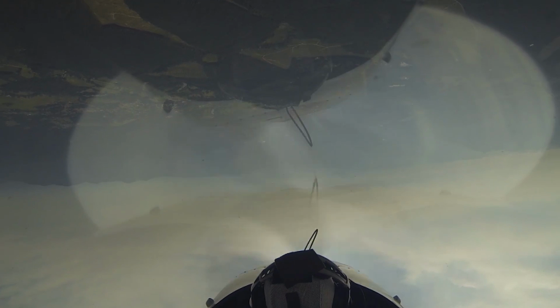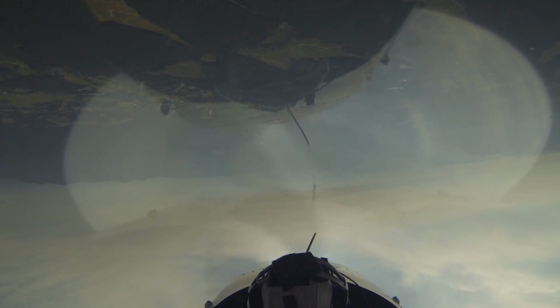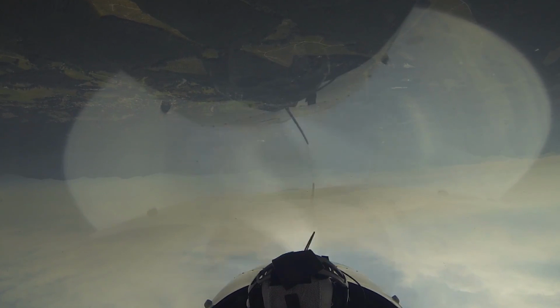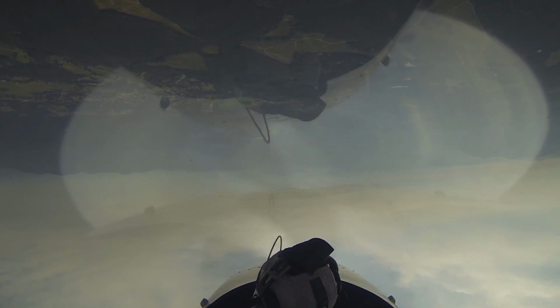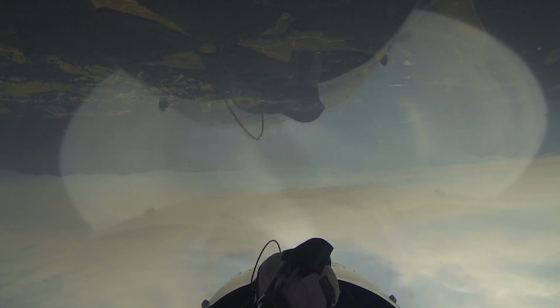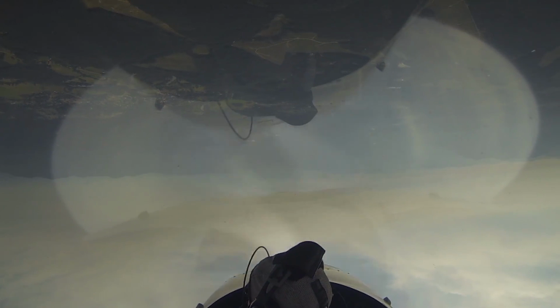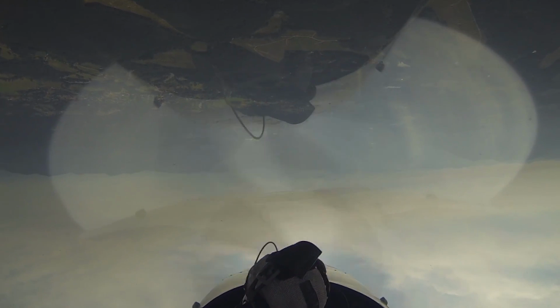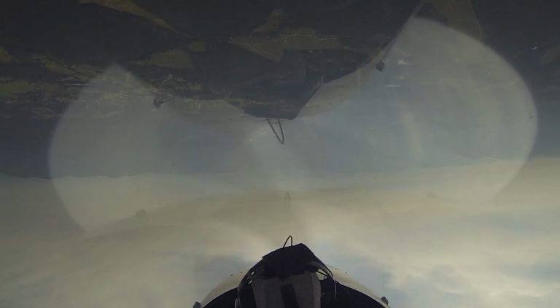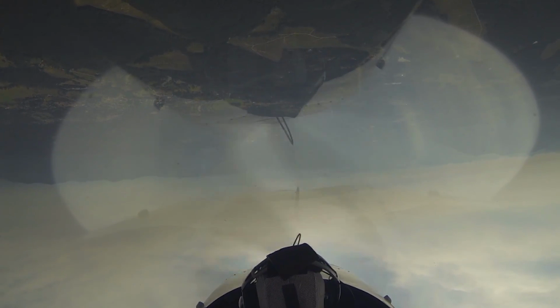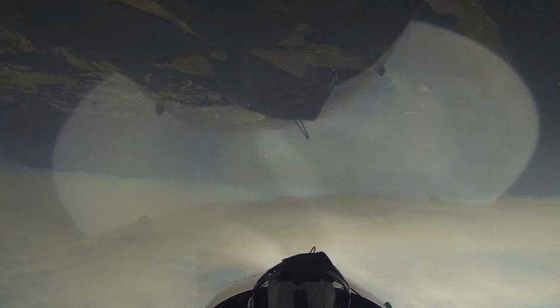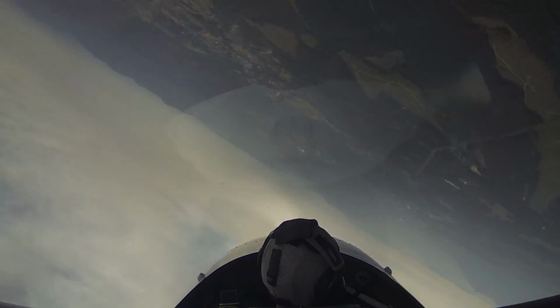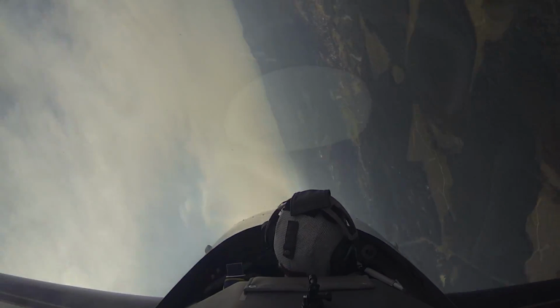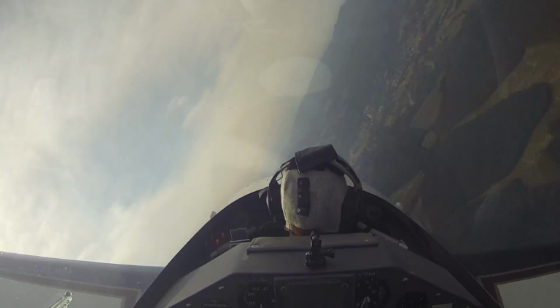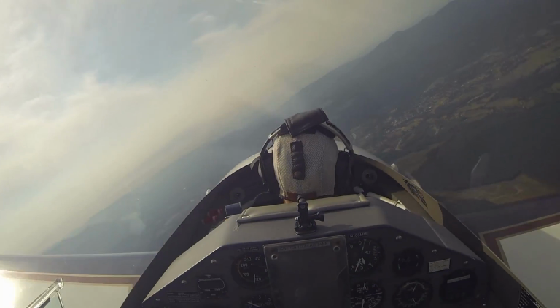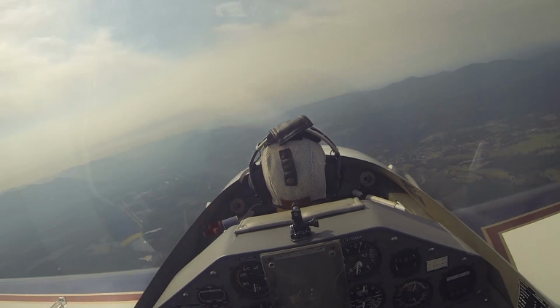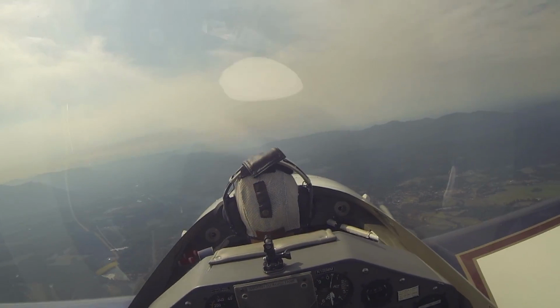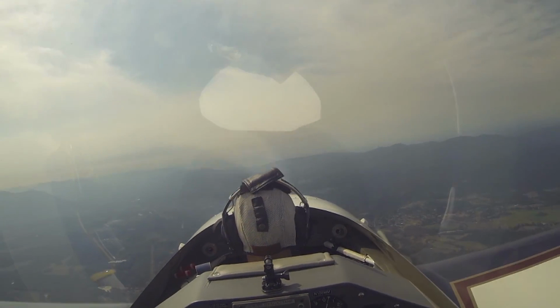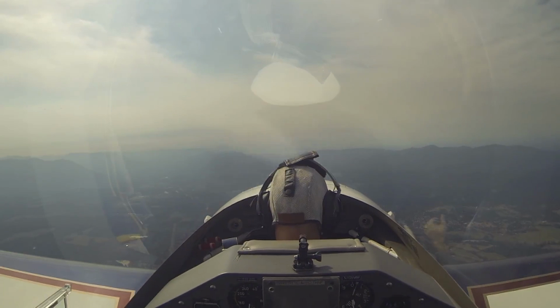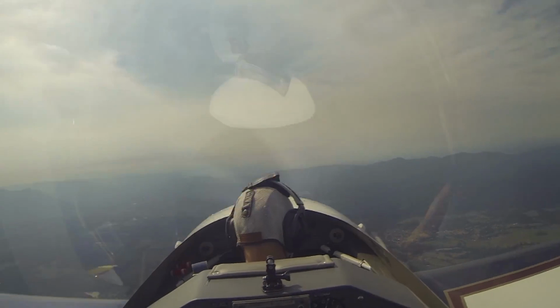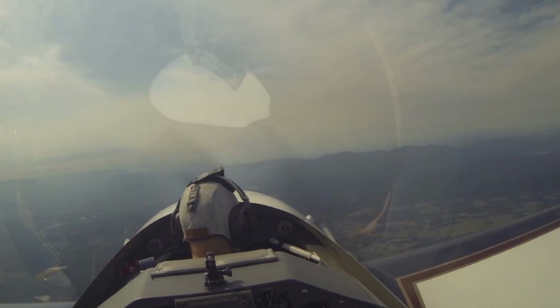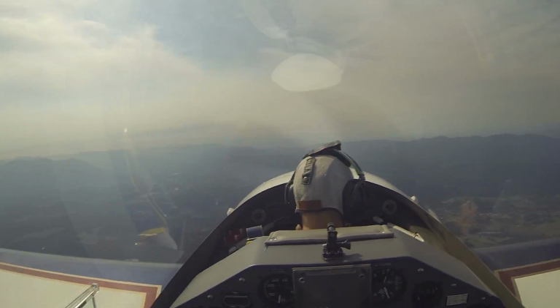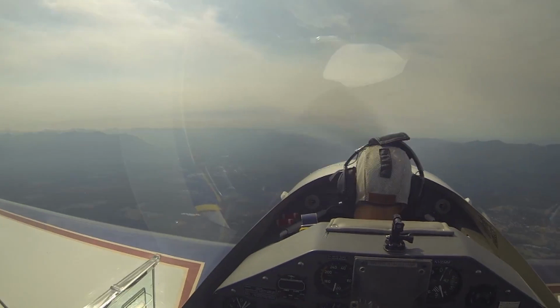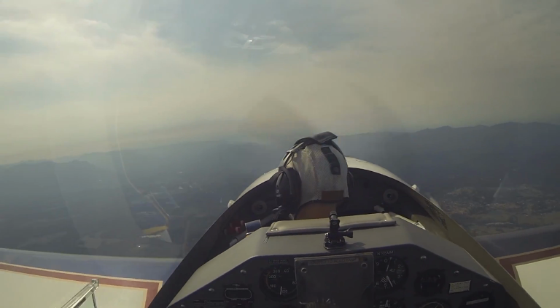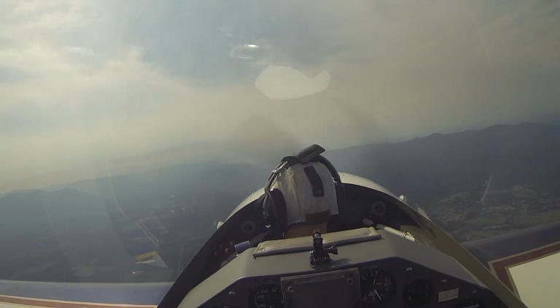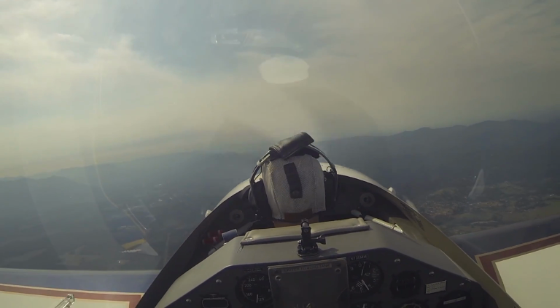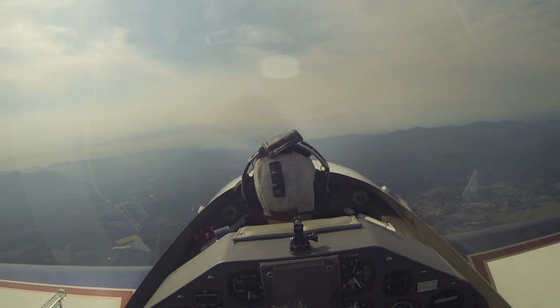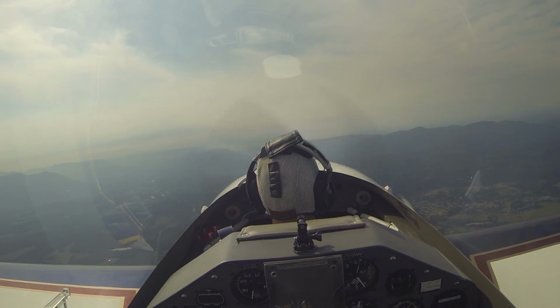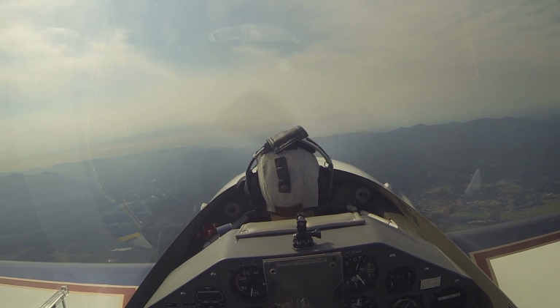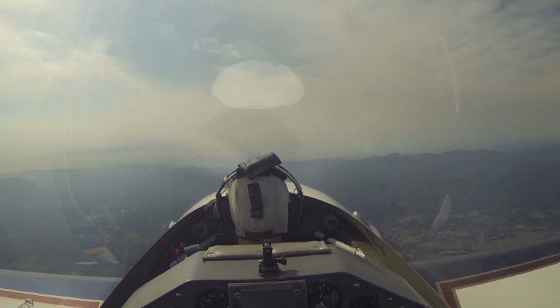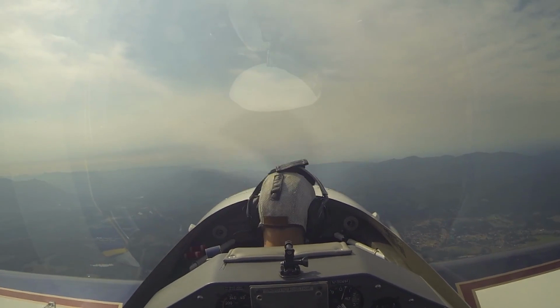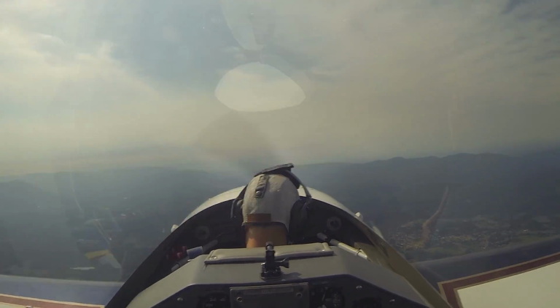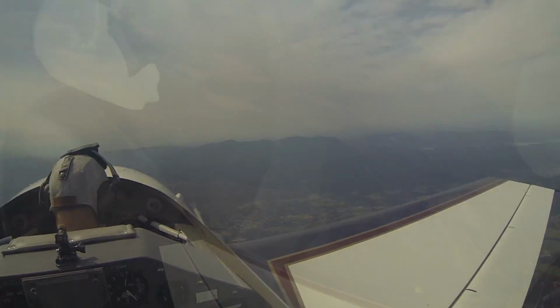Now just look left and right, look at the view. Okay, look straight ahead. How was that? Actually, not too bad. I'm trying to stay relaxed. Good.